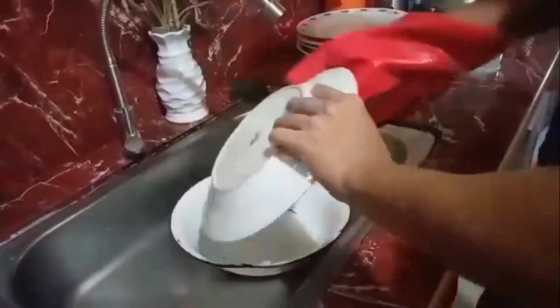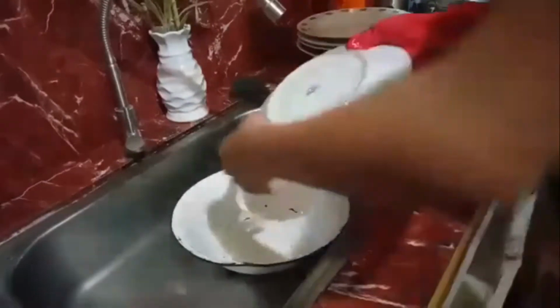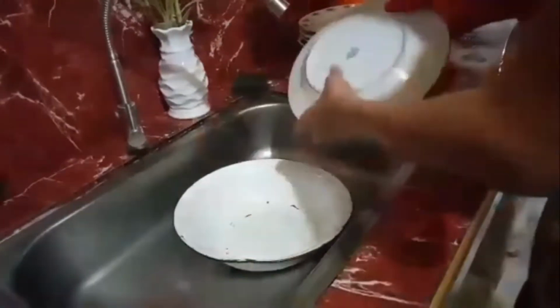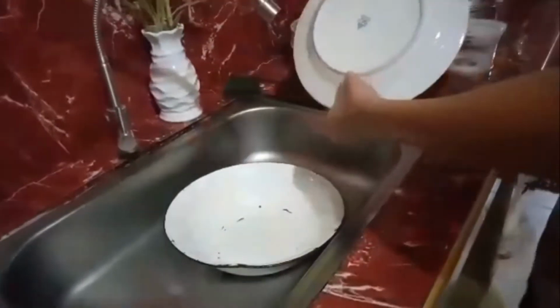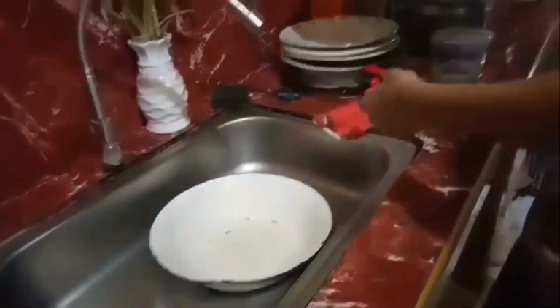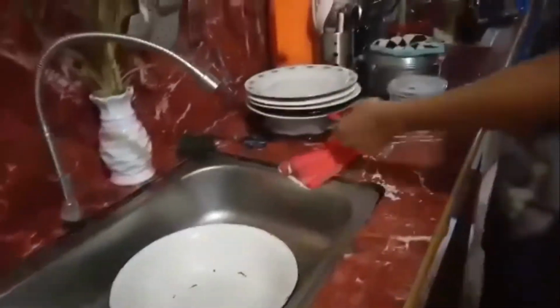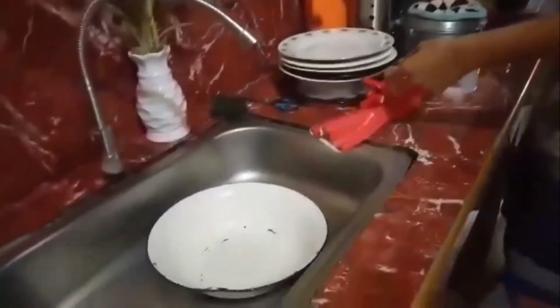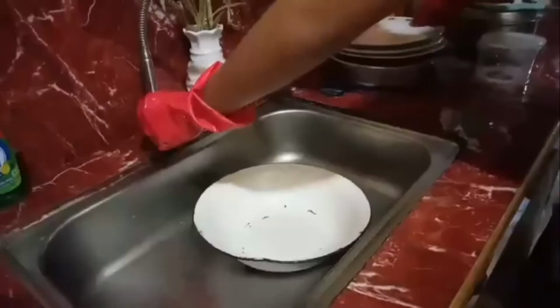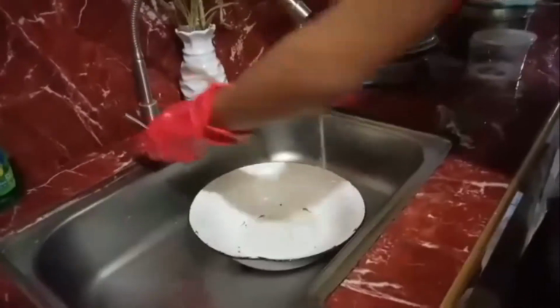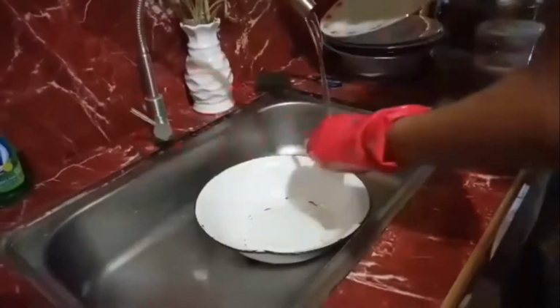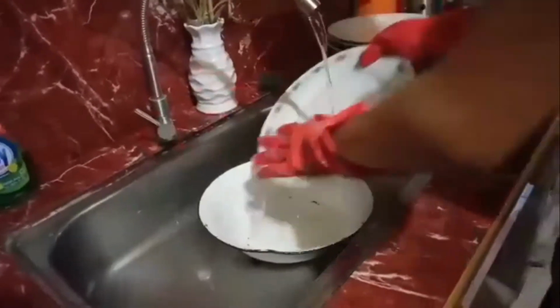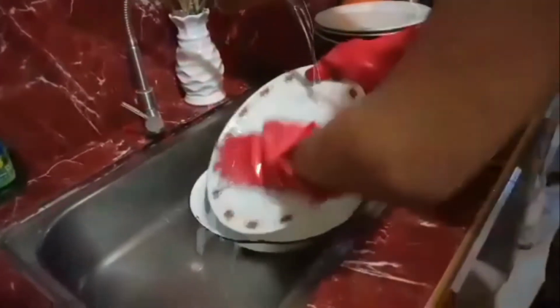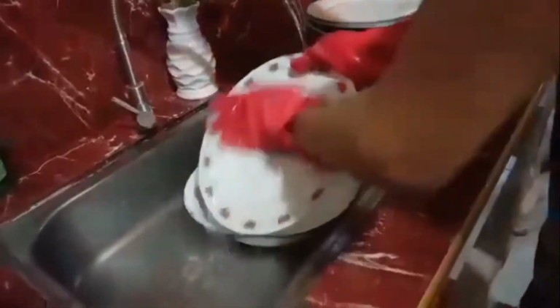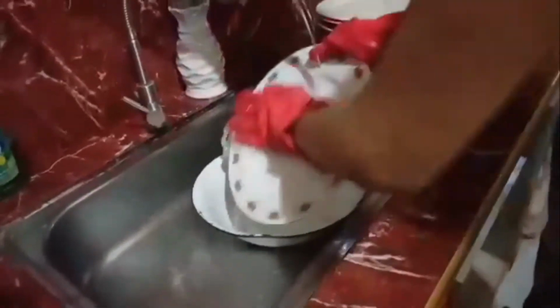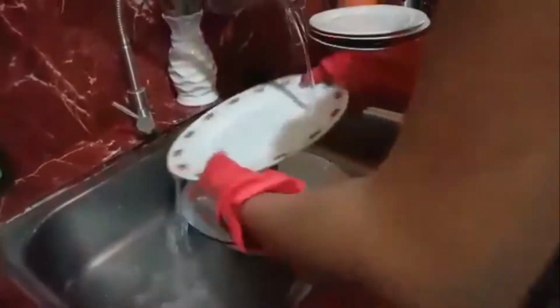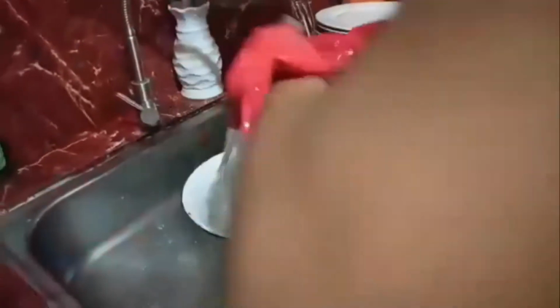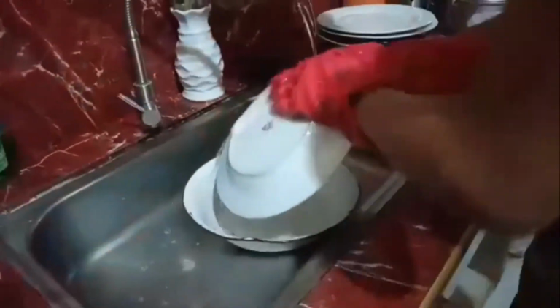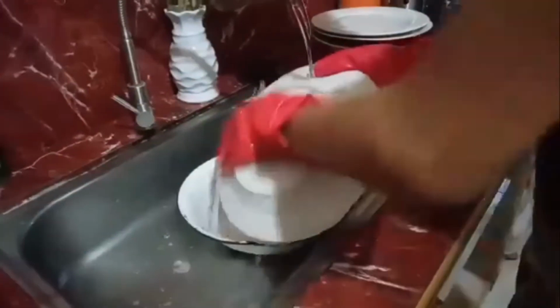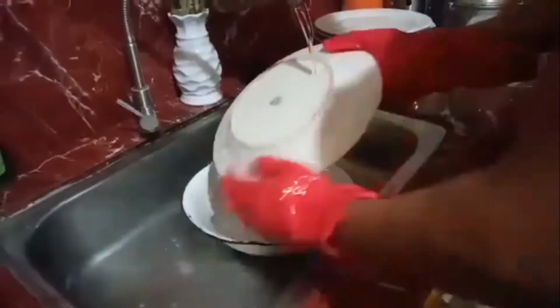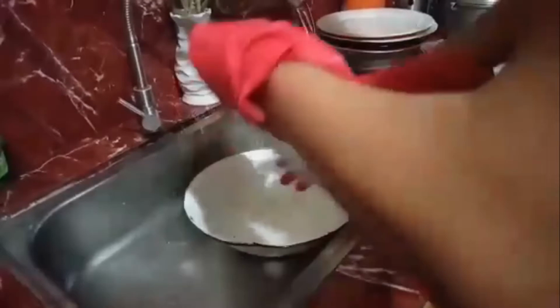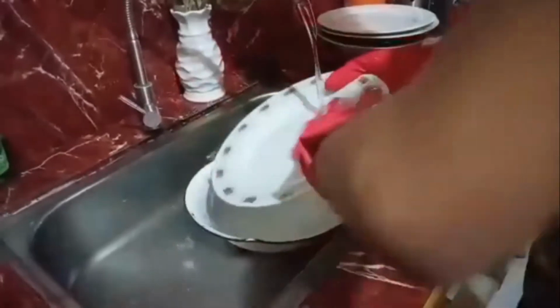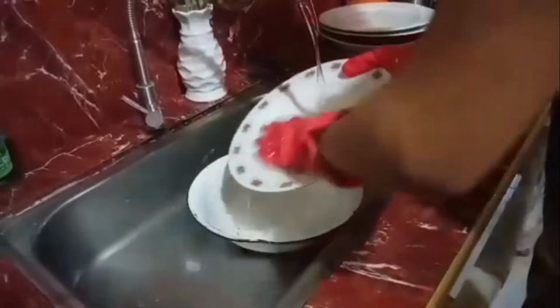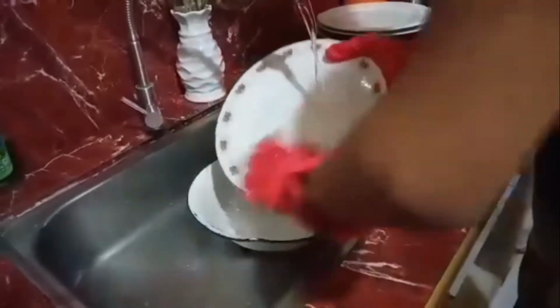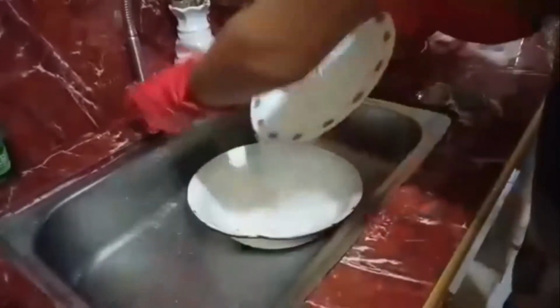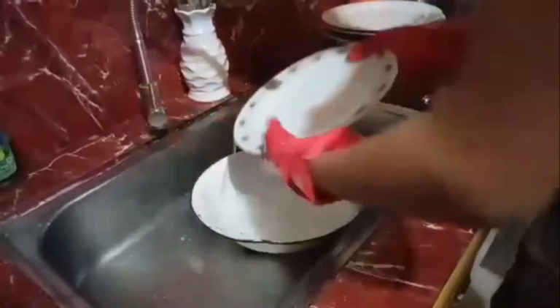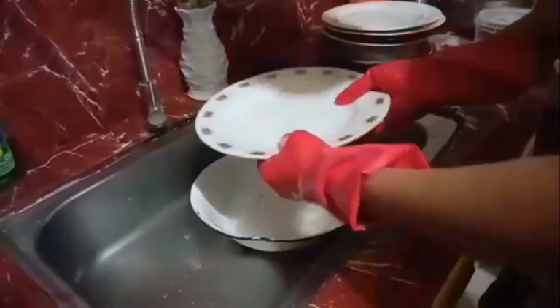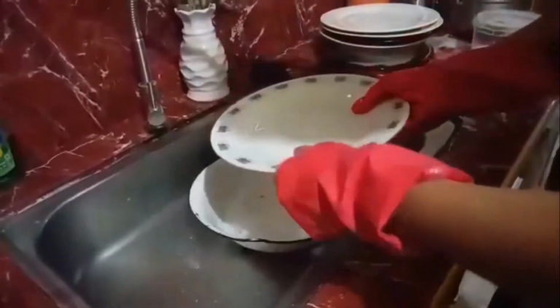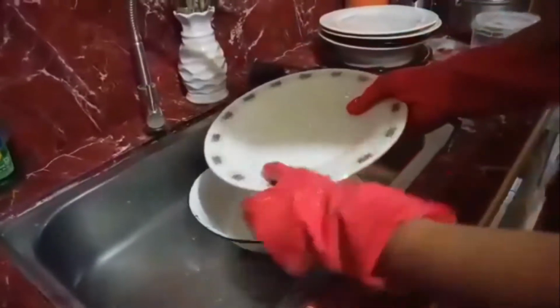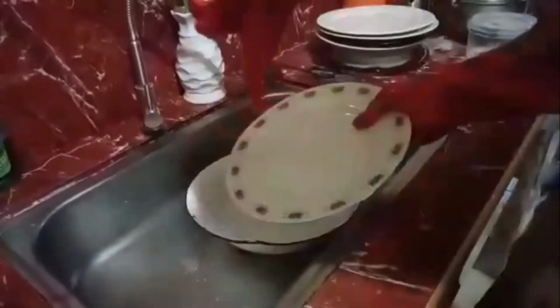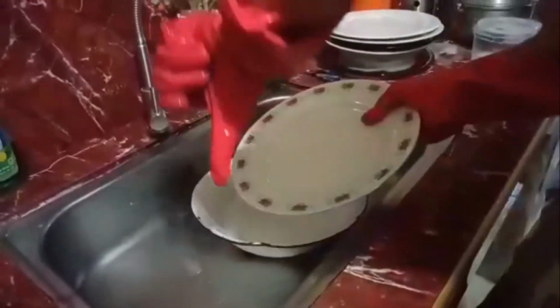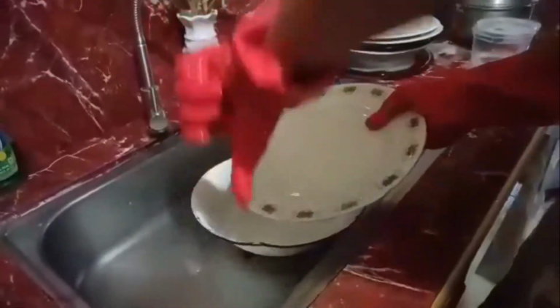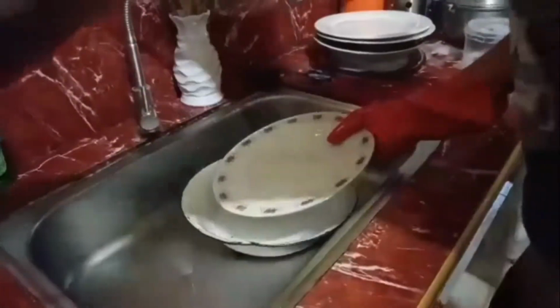Inspect the dishes to ensure that they are thoroughly clean. If there is still some grease remaining, consider rewashing the item.